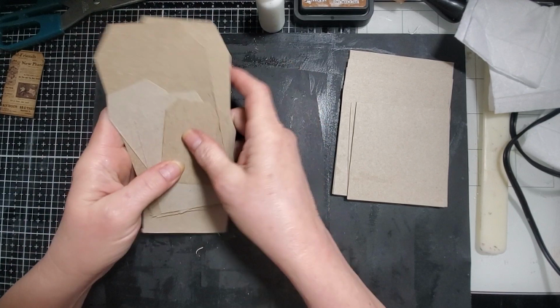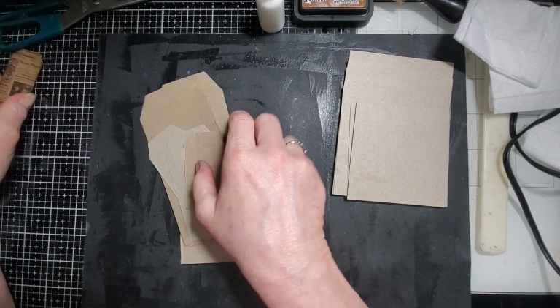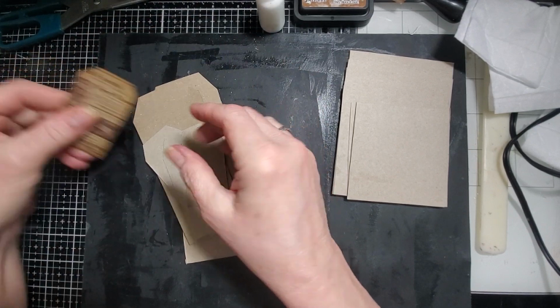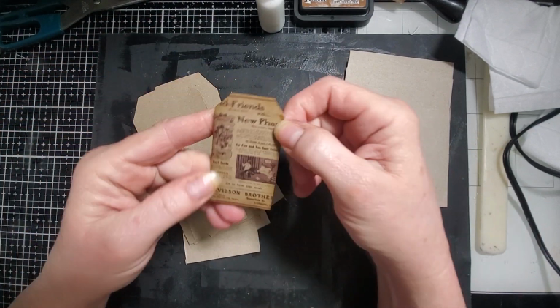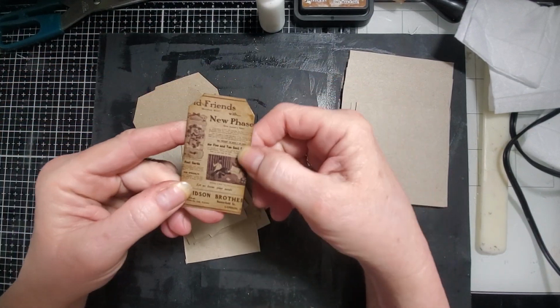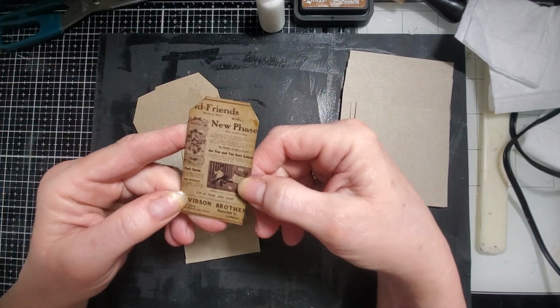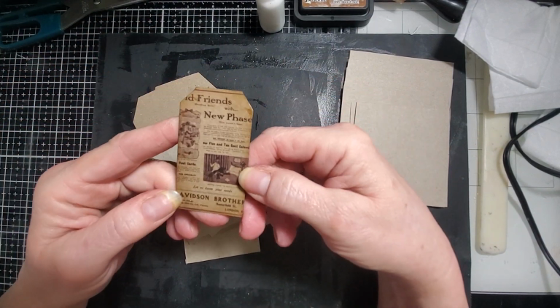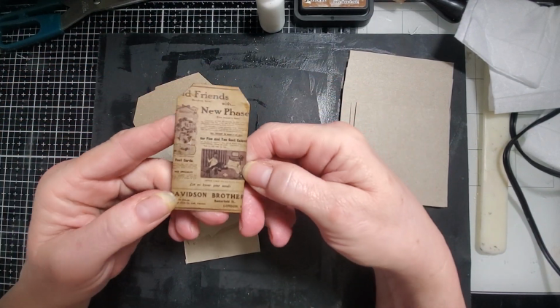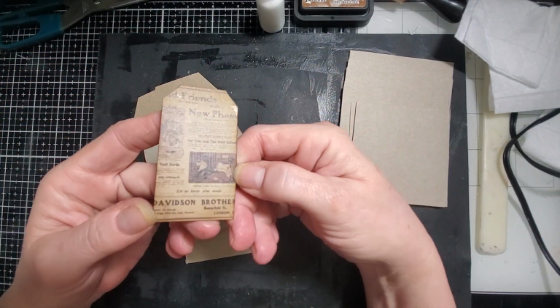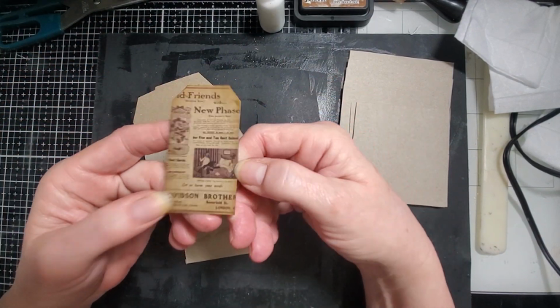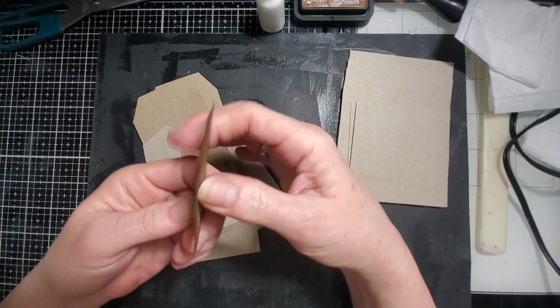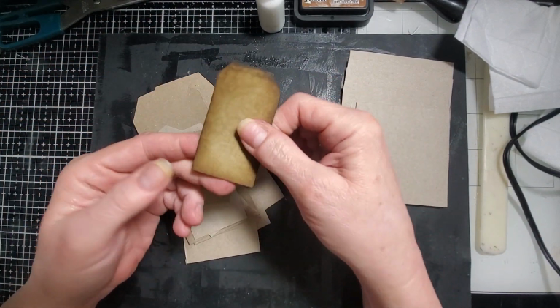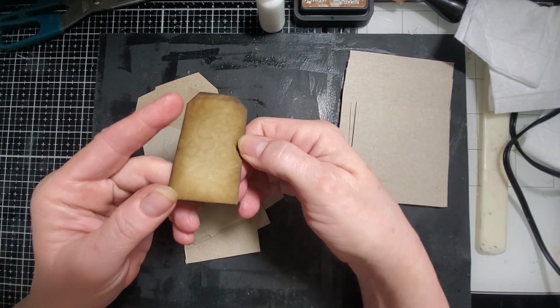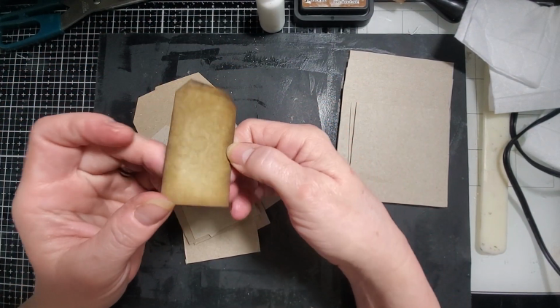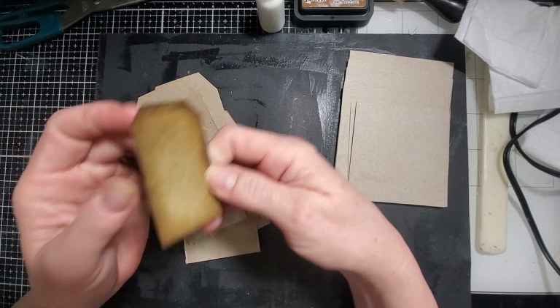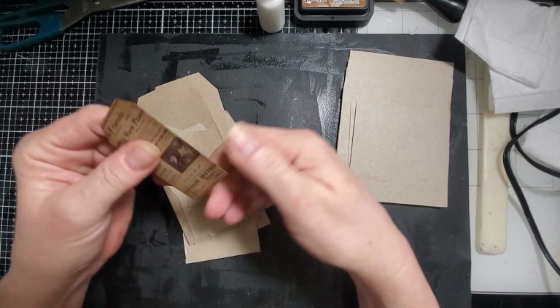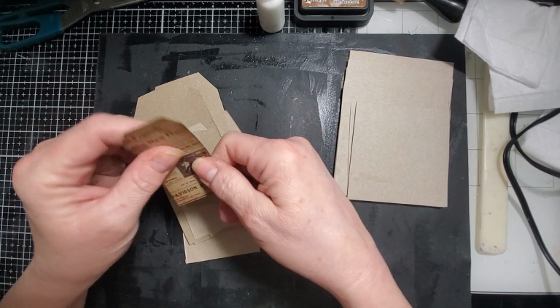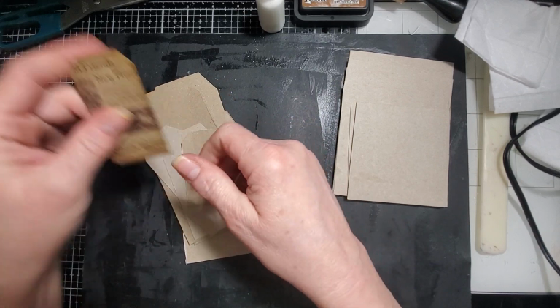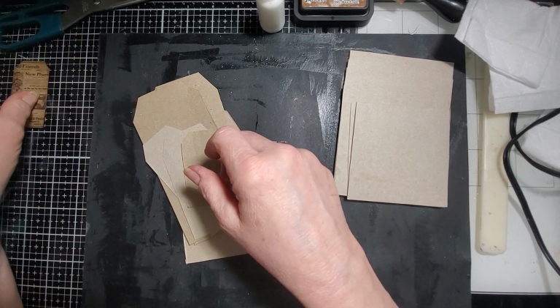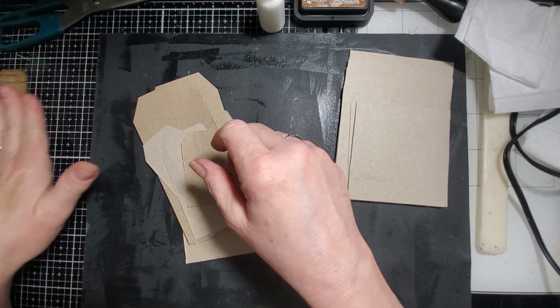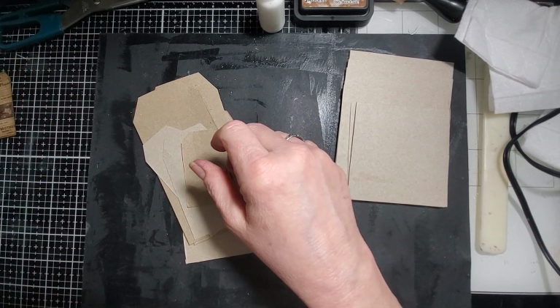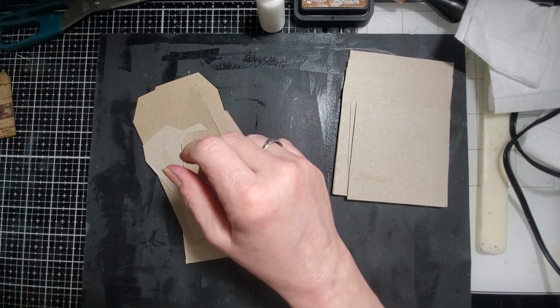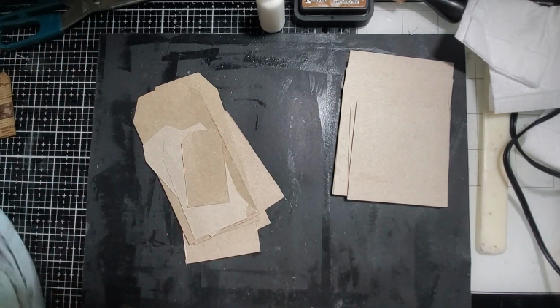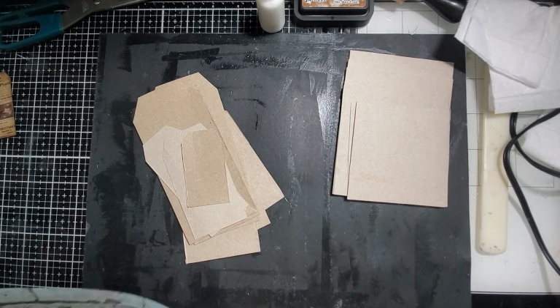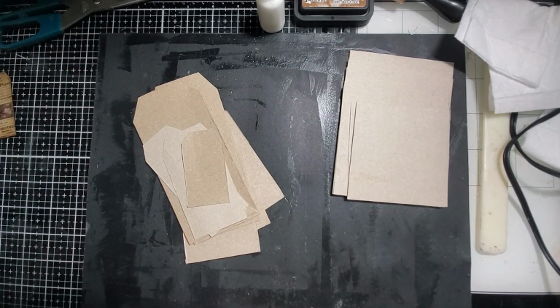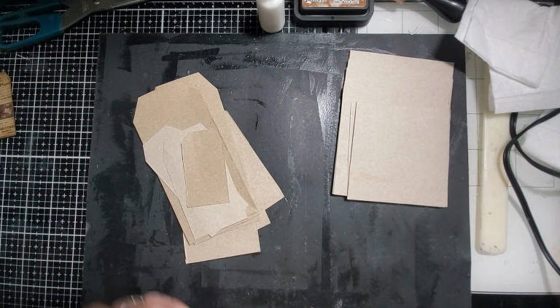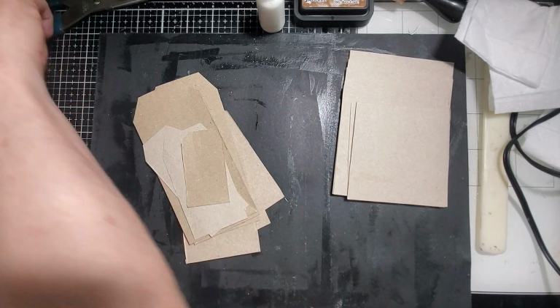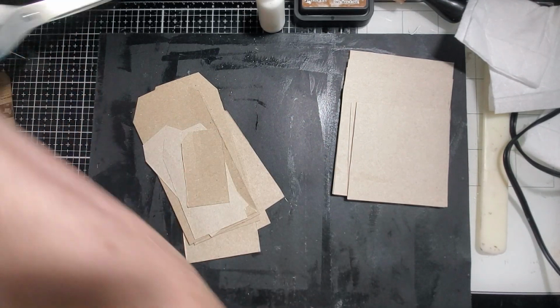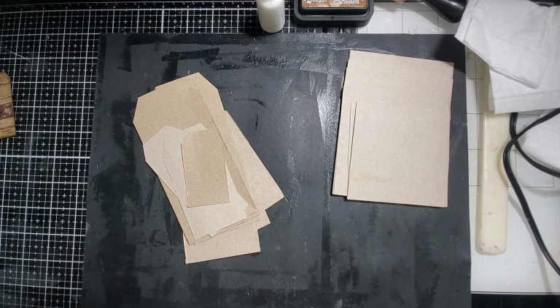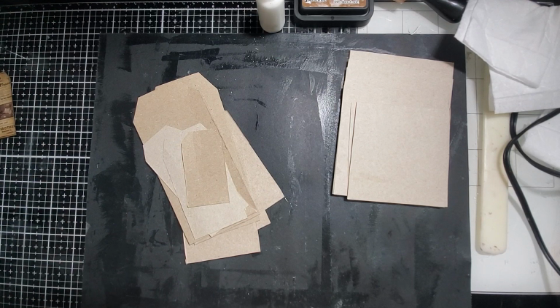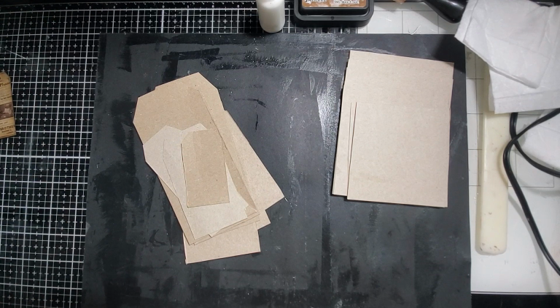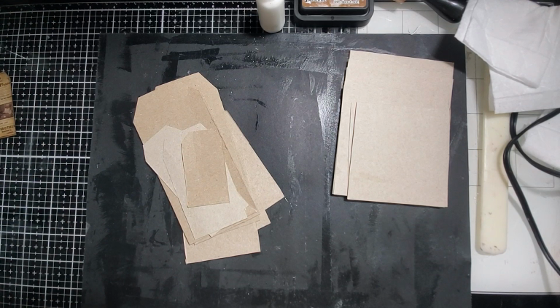I did this one earlier with my stickers that I bought and some coffee-dyed paper. I thought that came out kind of cute. So I have some paper here and I'm just going to dive right in.